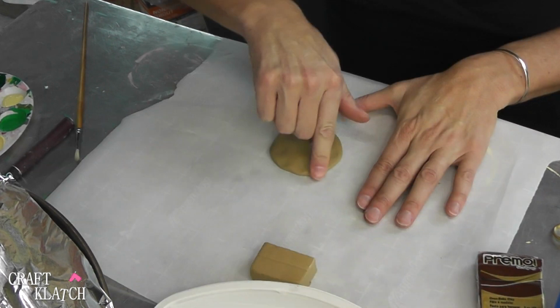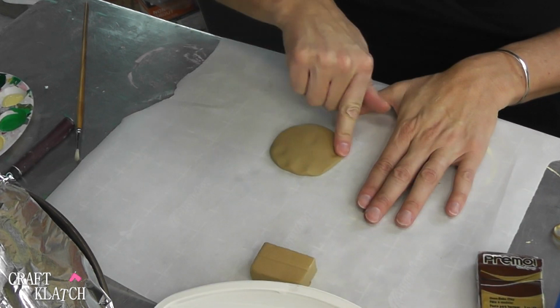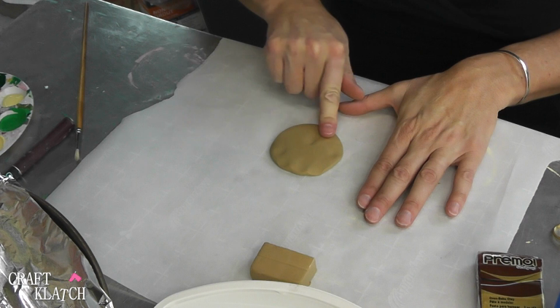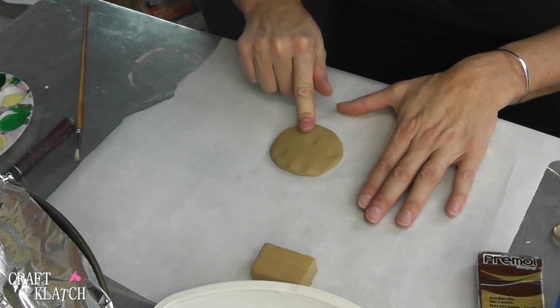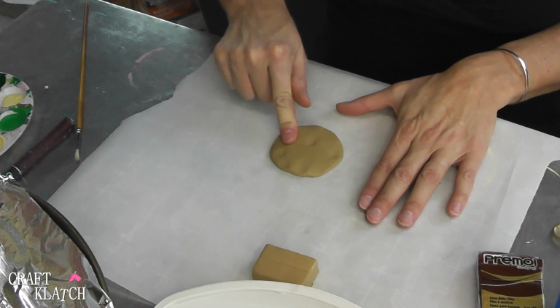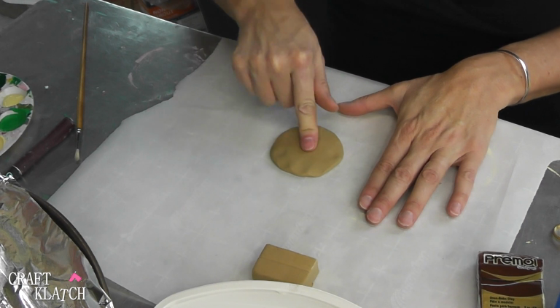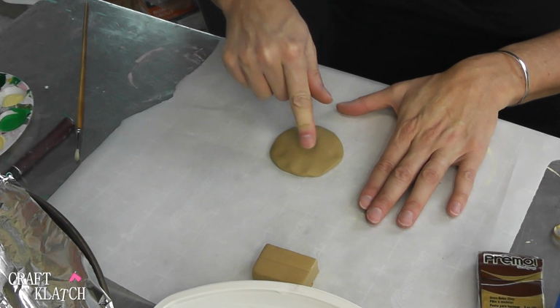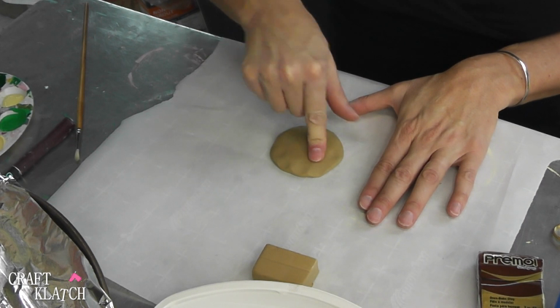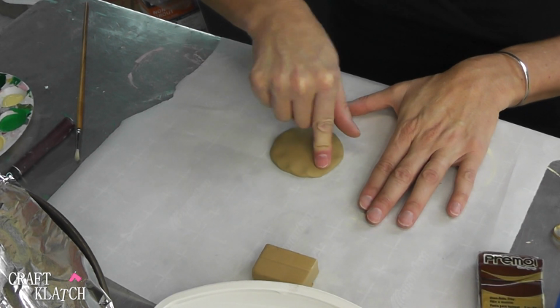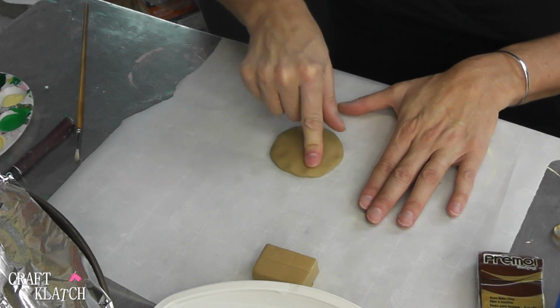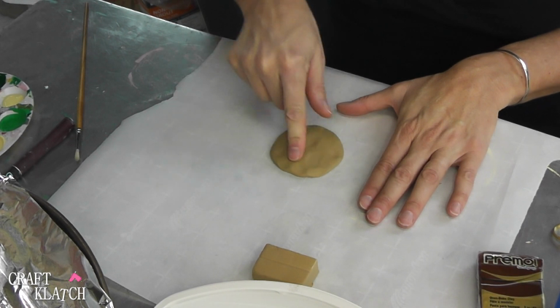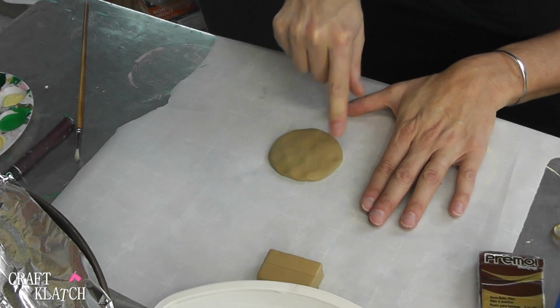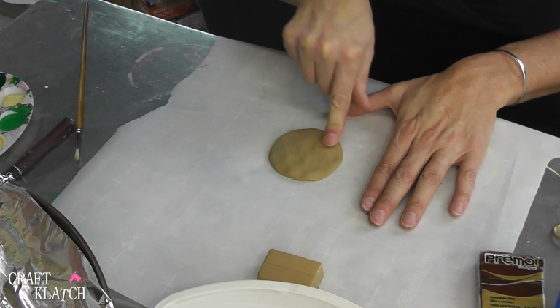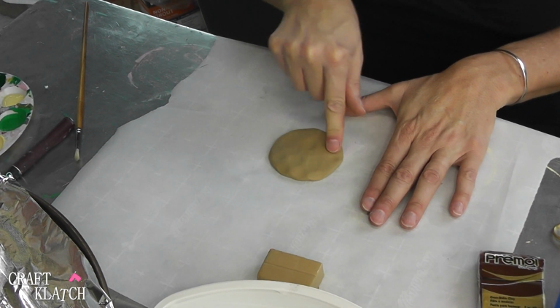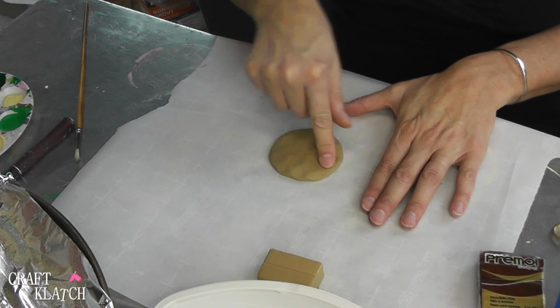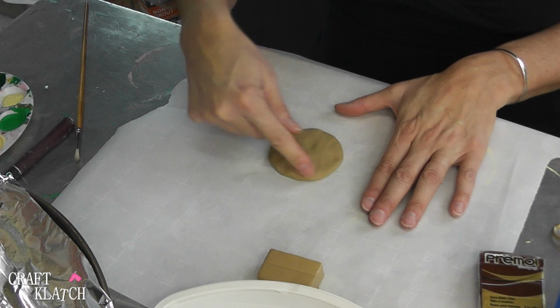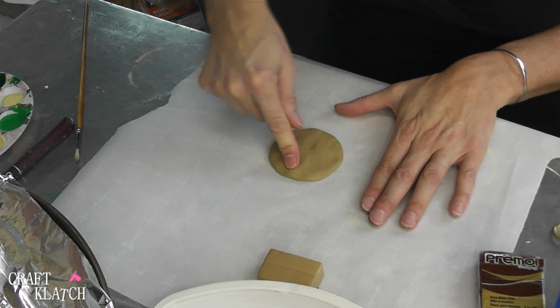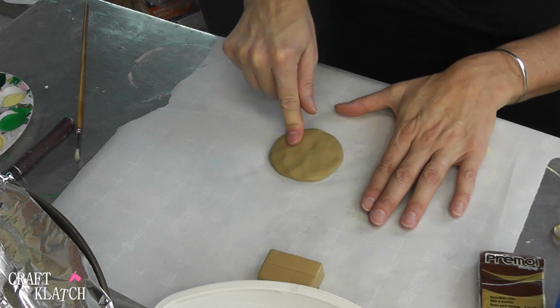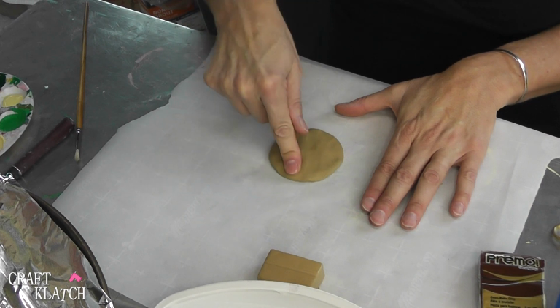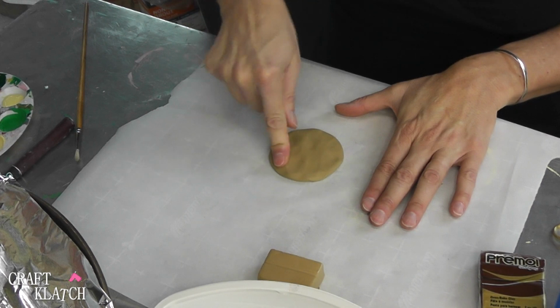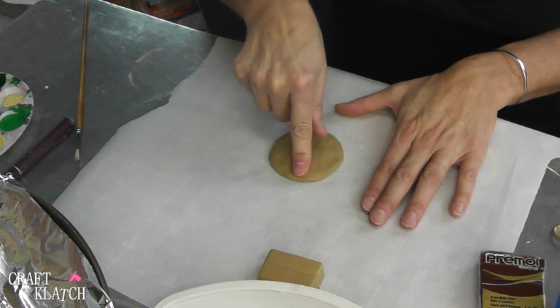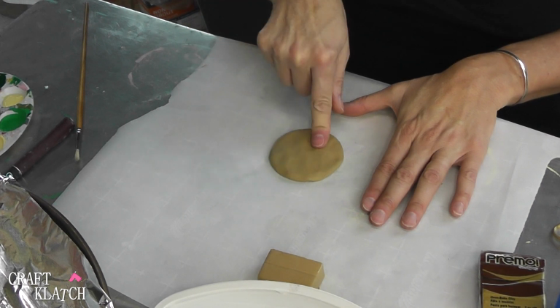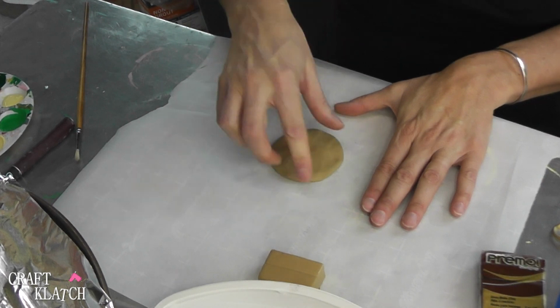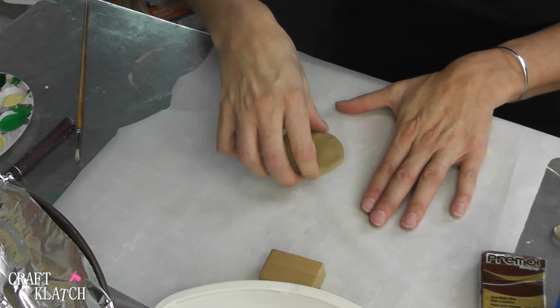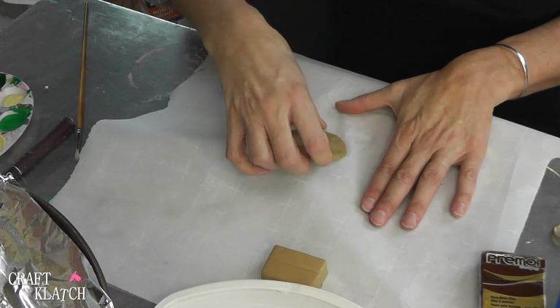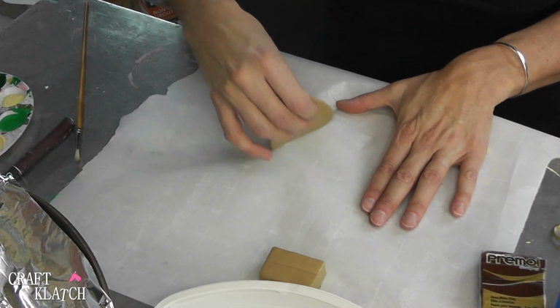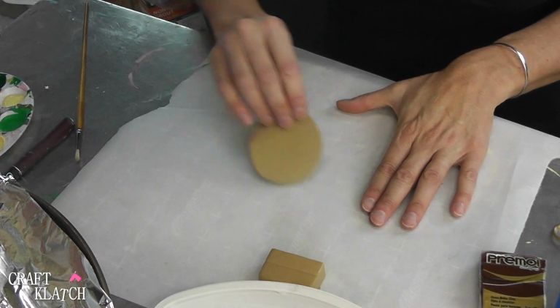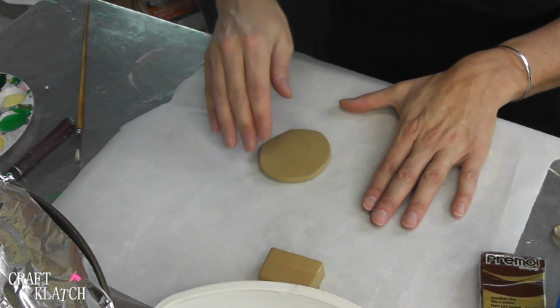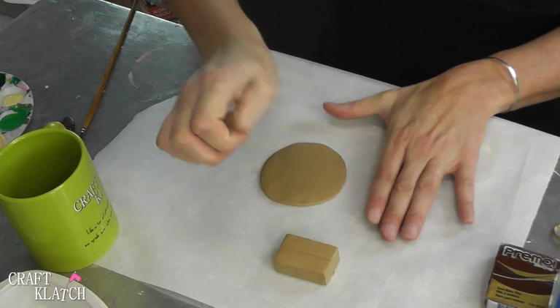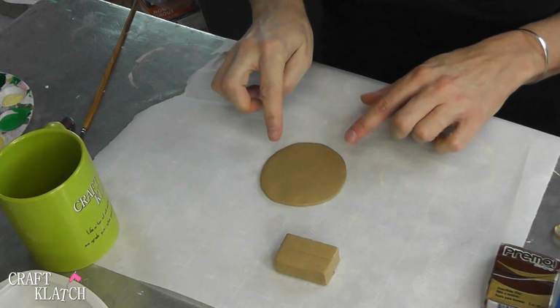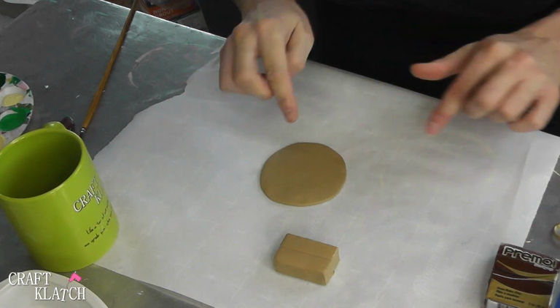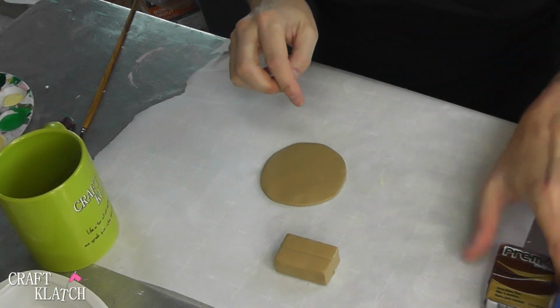Now remember, chocolate chip cookies are not completely flat, so you're going to want to have some lumps and stuff in there, but not enough to make your cup unstable on it. And it looks like that'll do it.